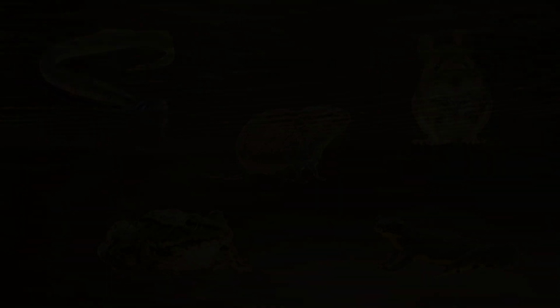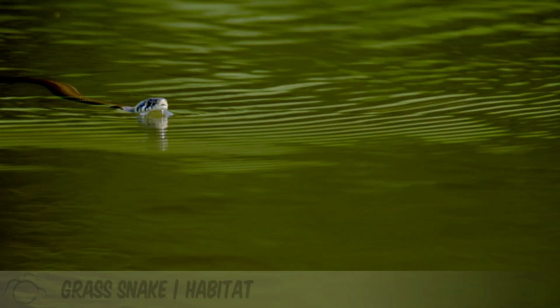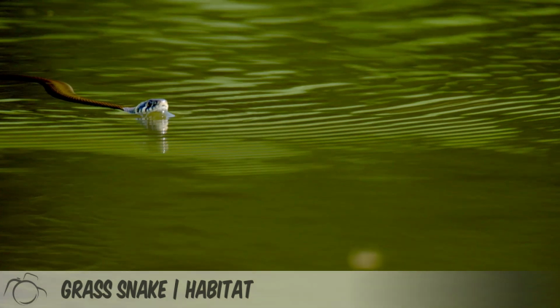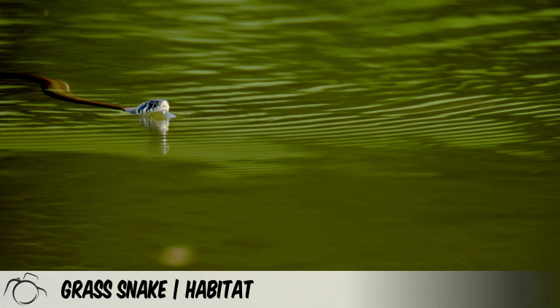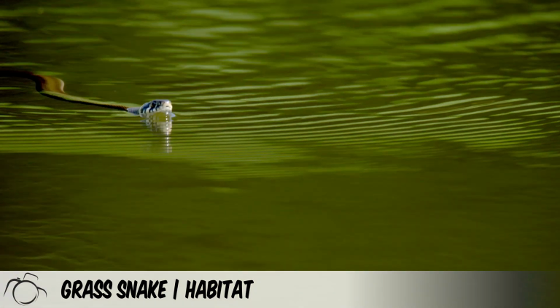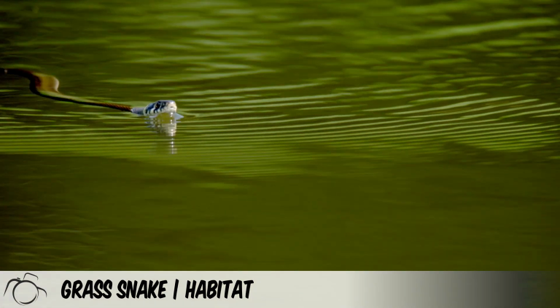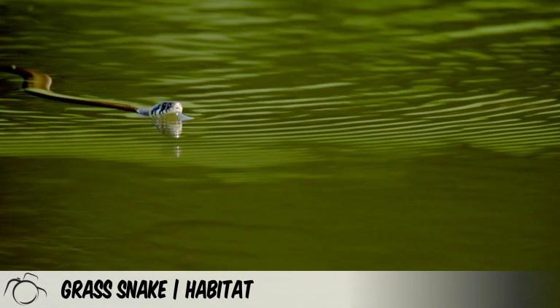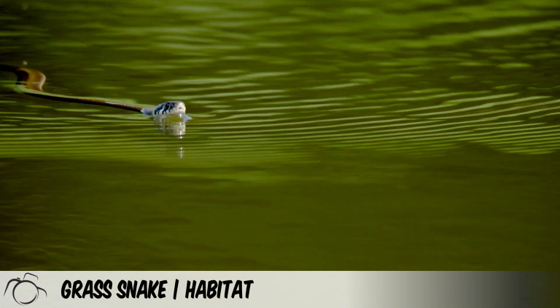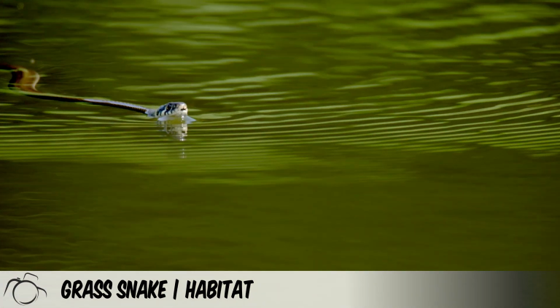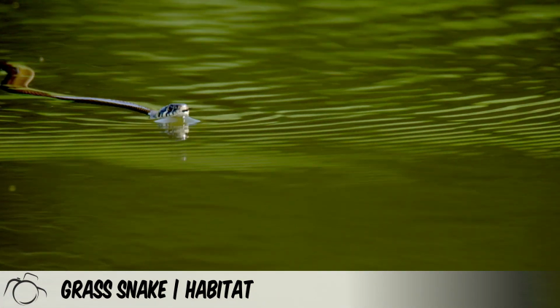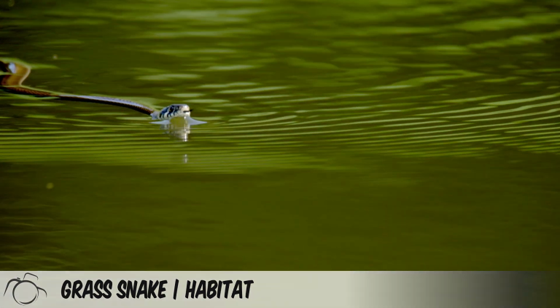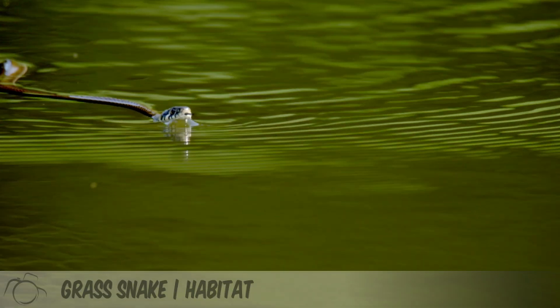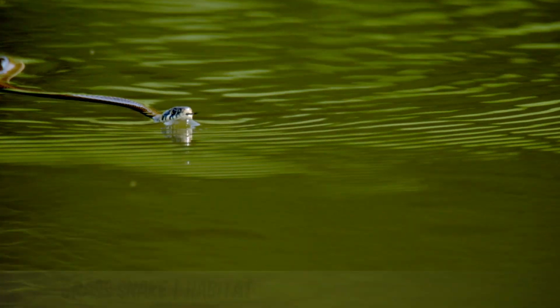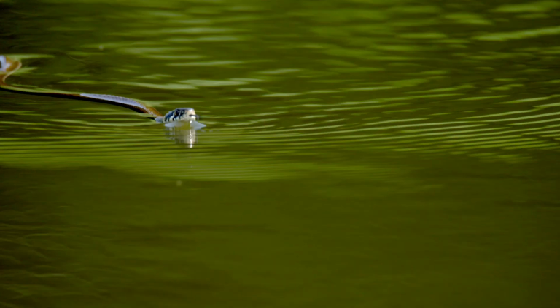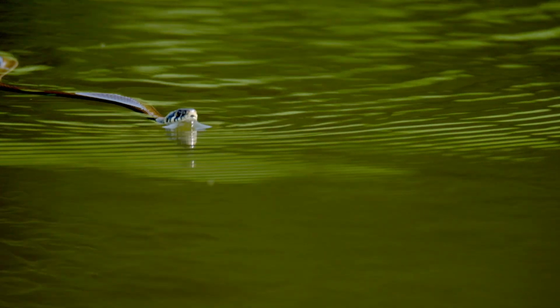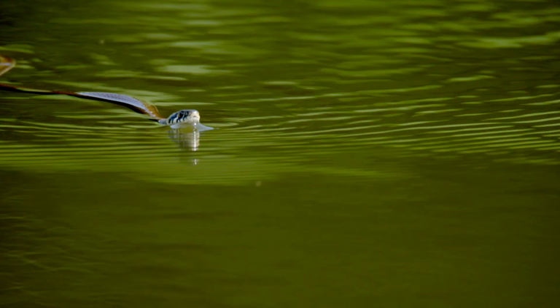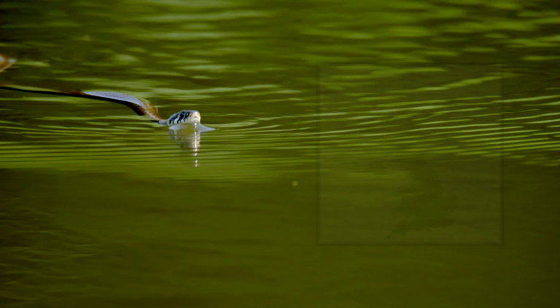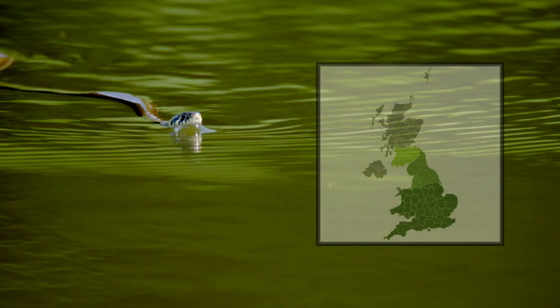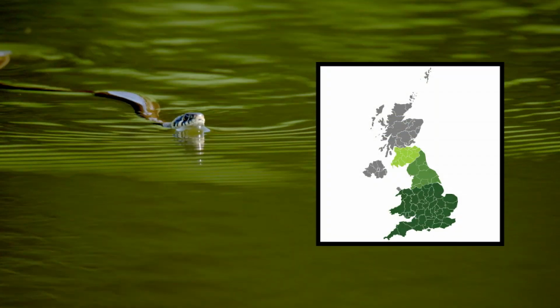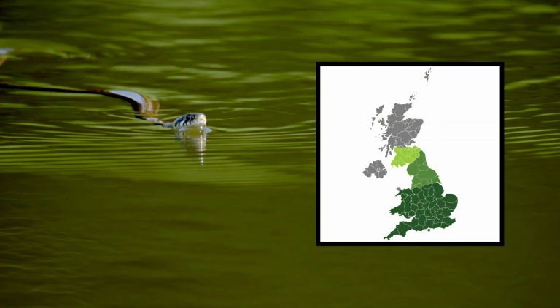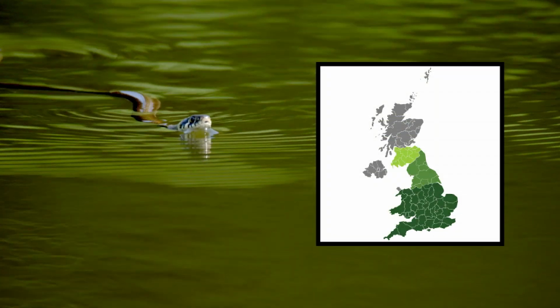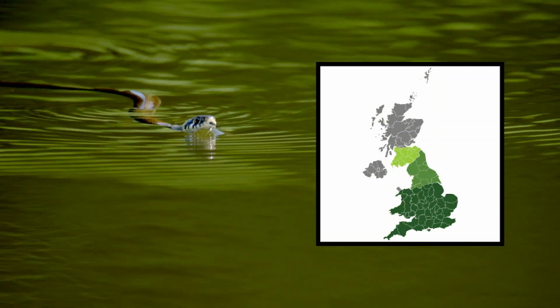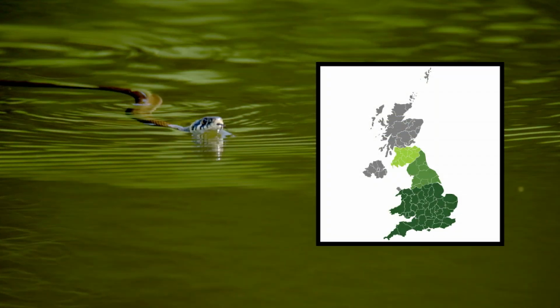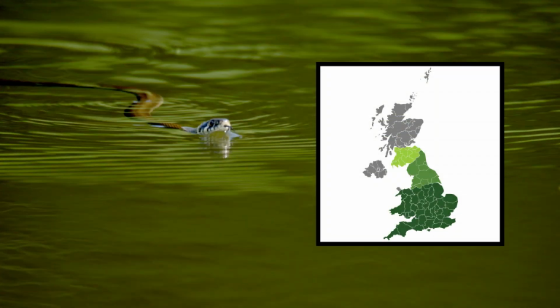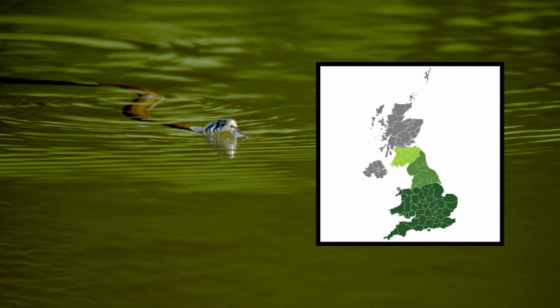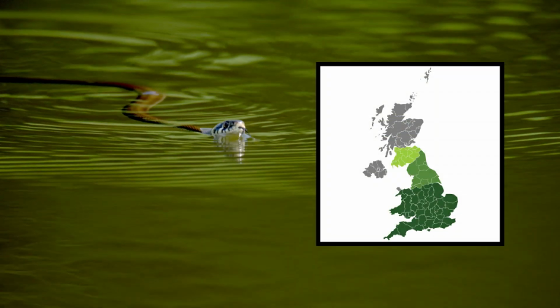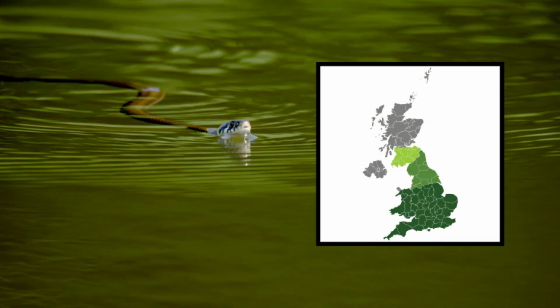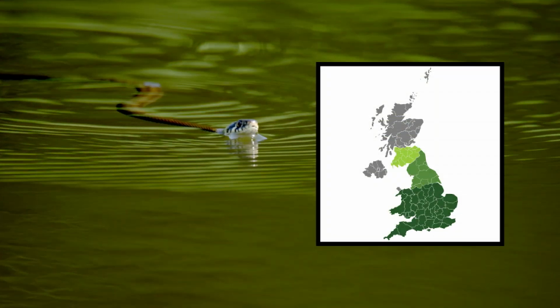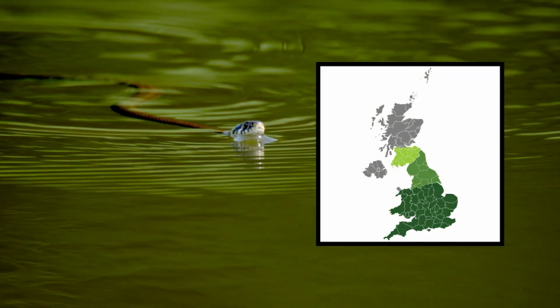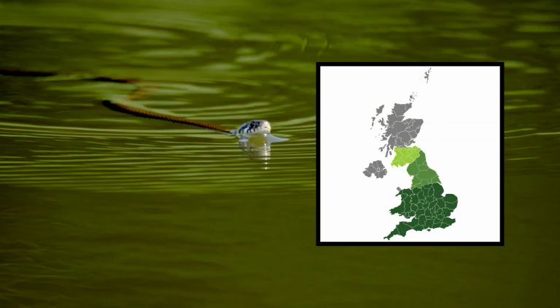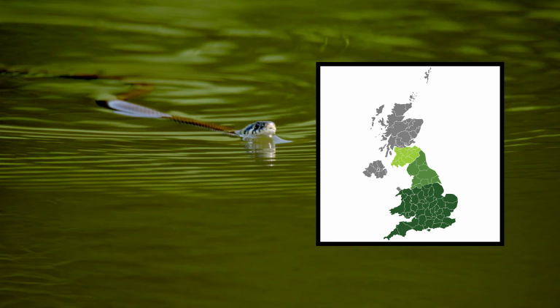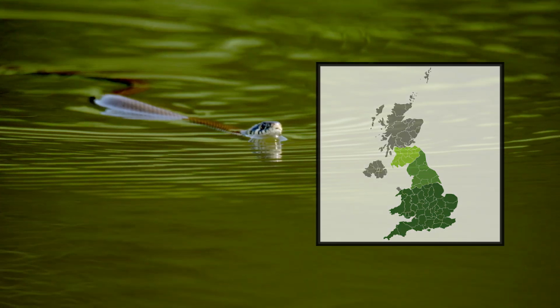The grass snake is common in England and Wales. Originally, it was thought that they were not present in Scotland or Ireland, though sightings have been reported in Scotland and it is now suspected their range has expanded.